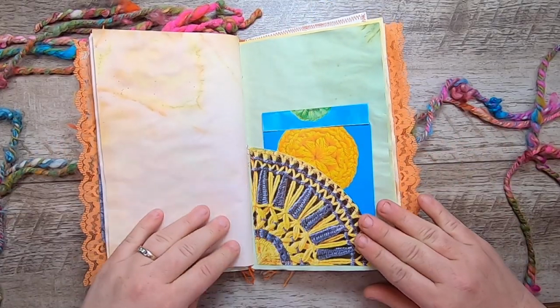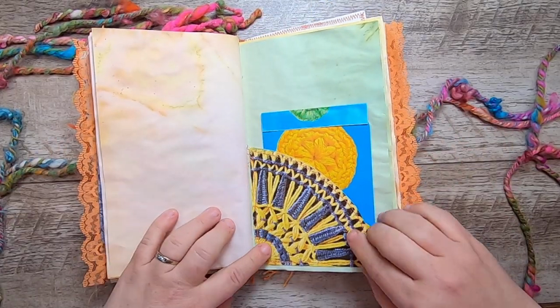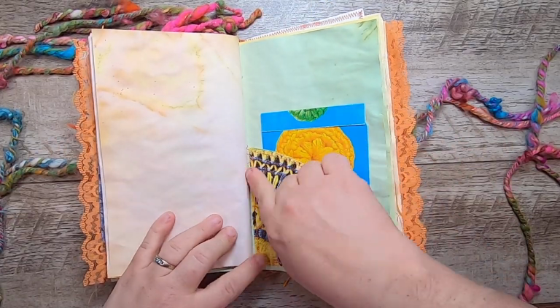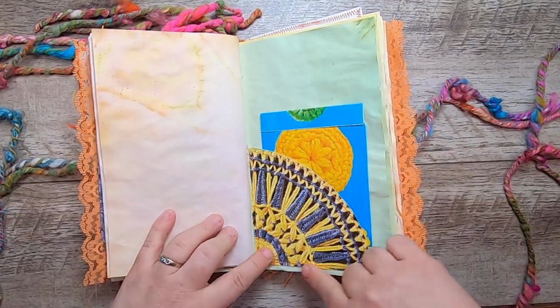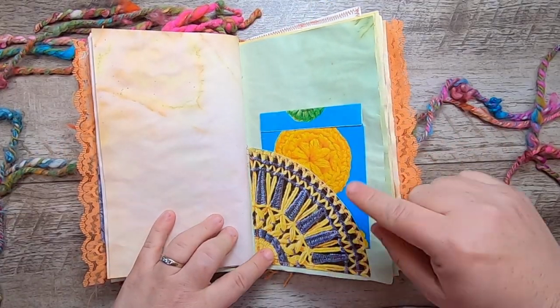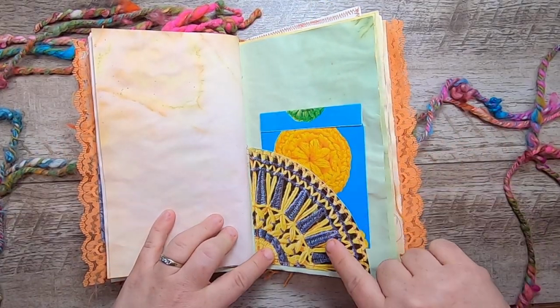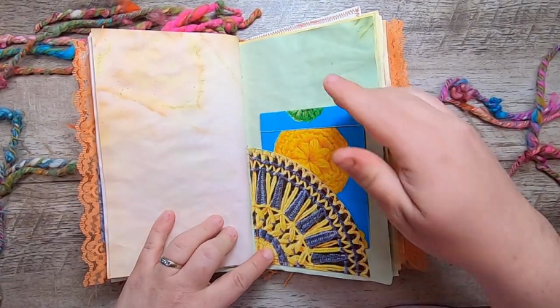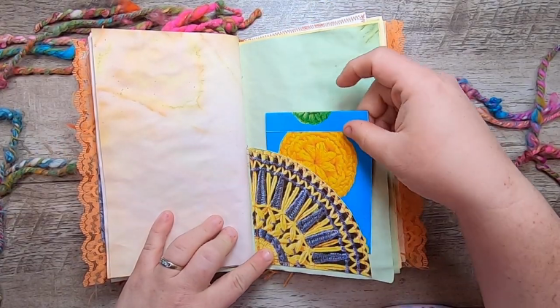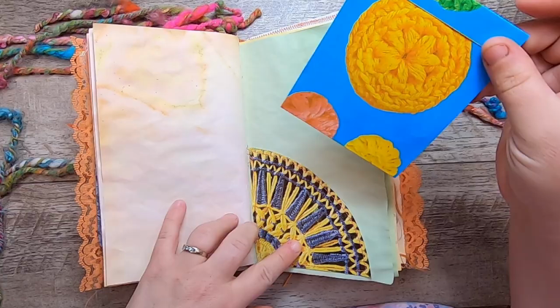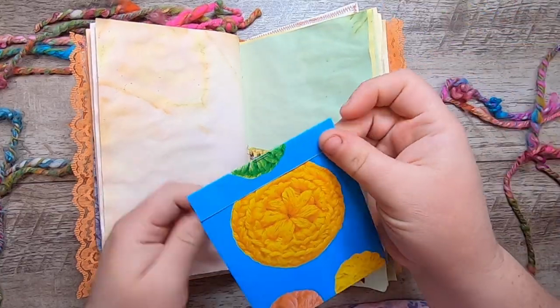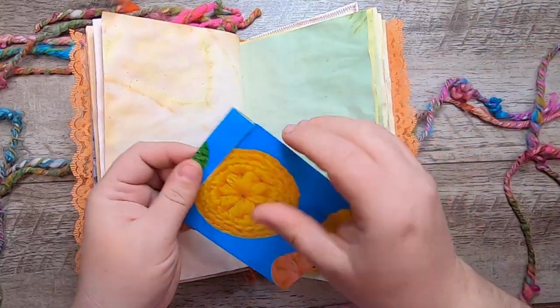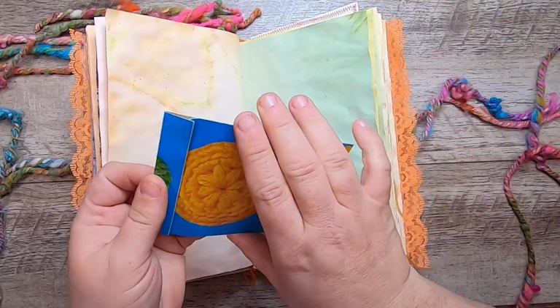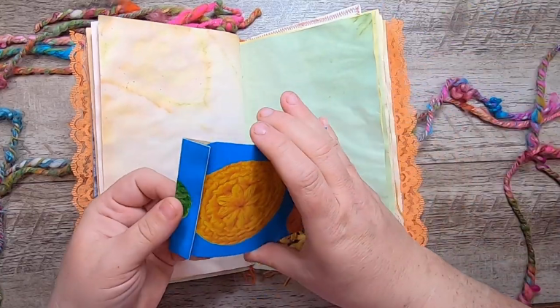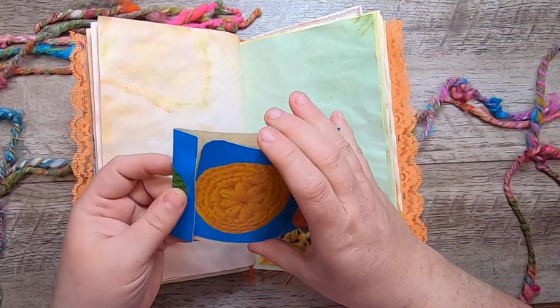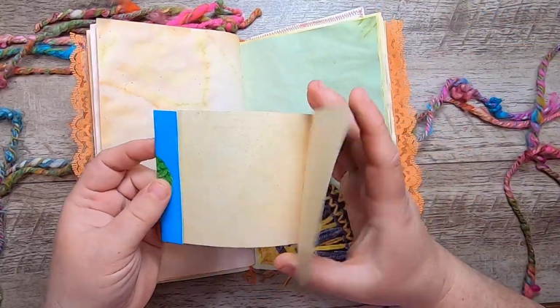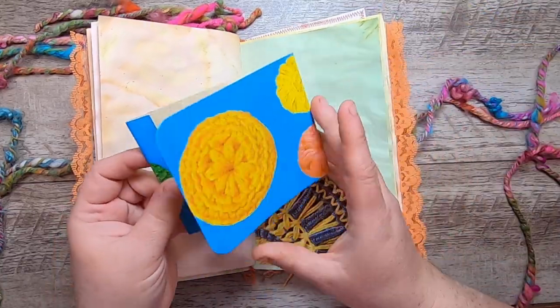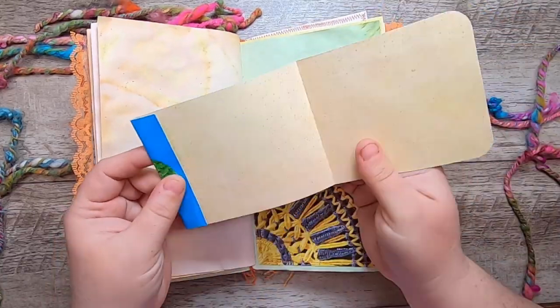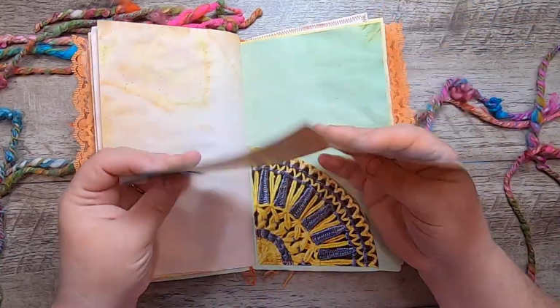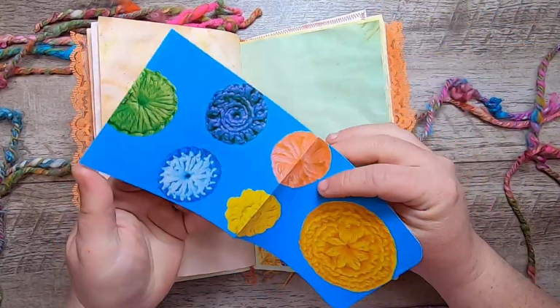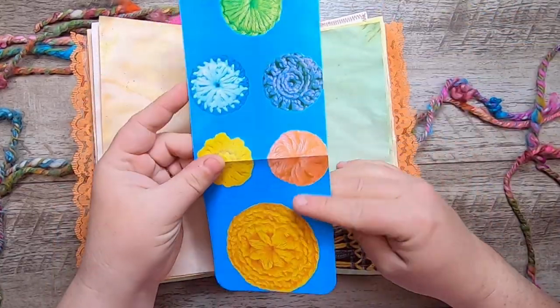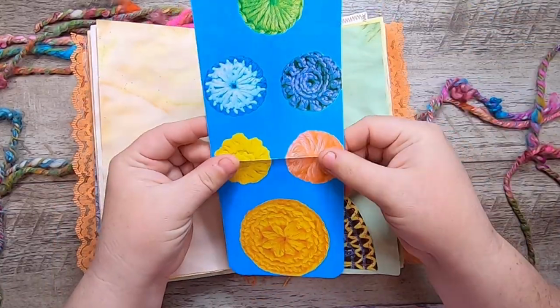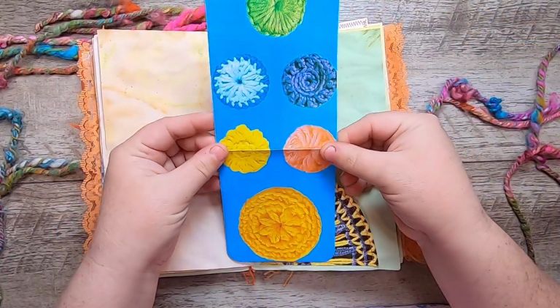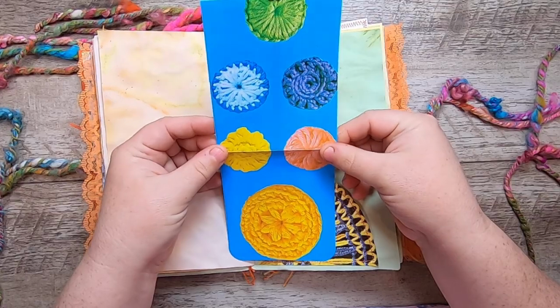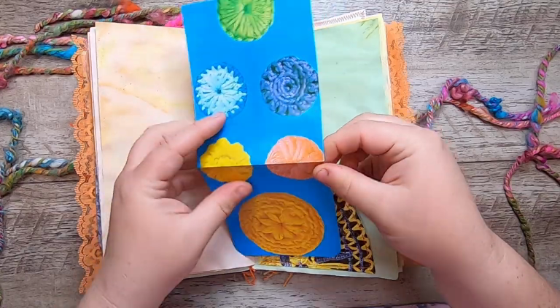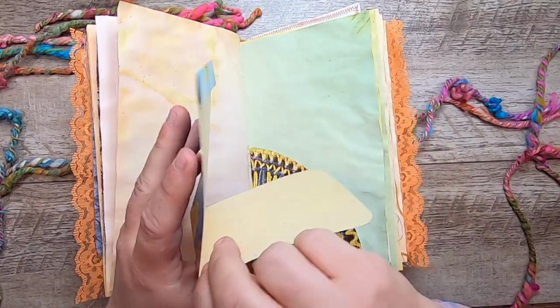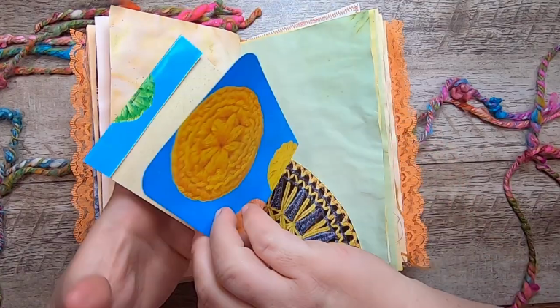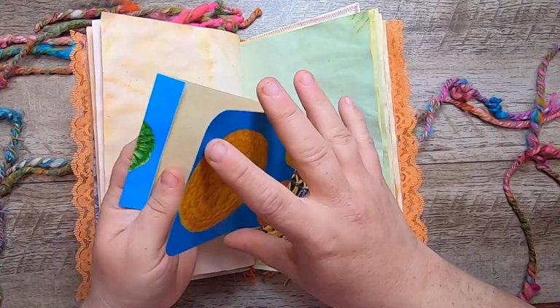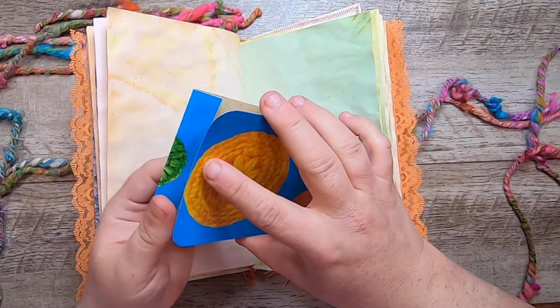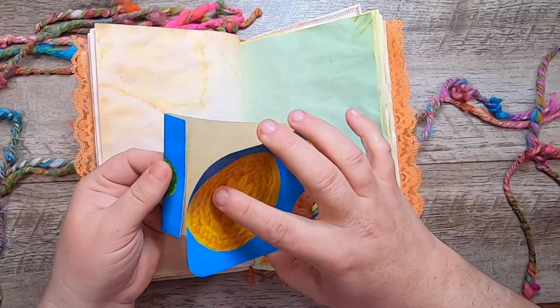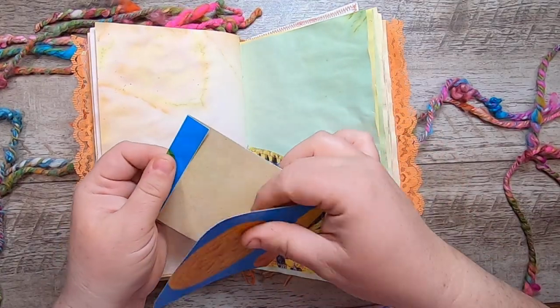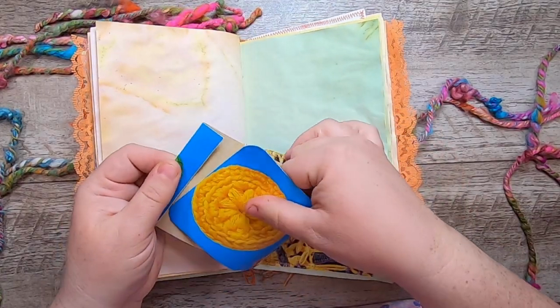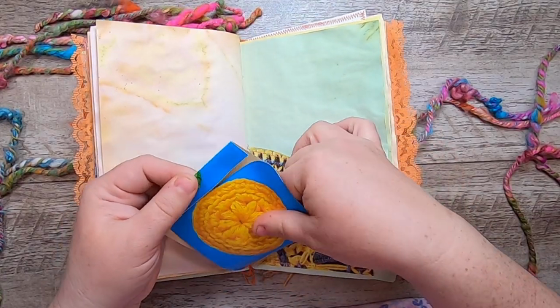And then we have a little pocket here — there are four of these pockets. Then I made a little matchbook-style journaling space from a vintage needlework book.